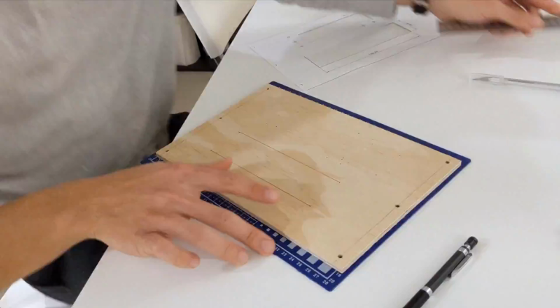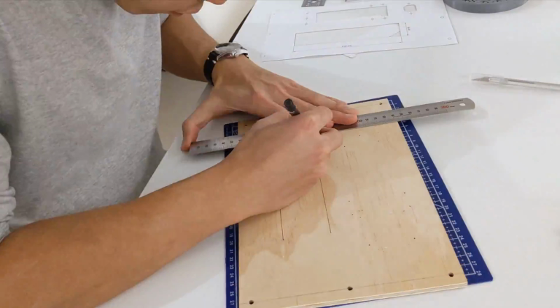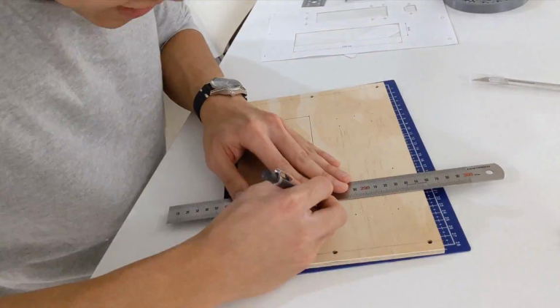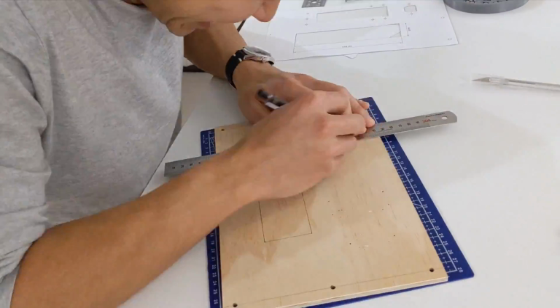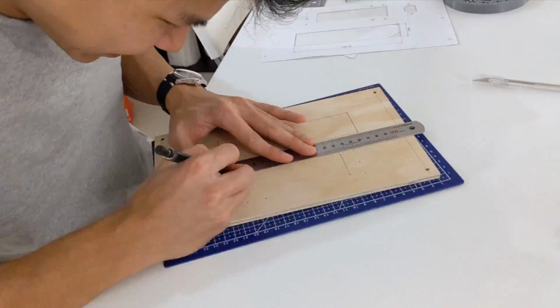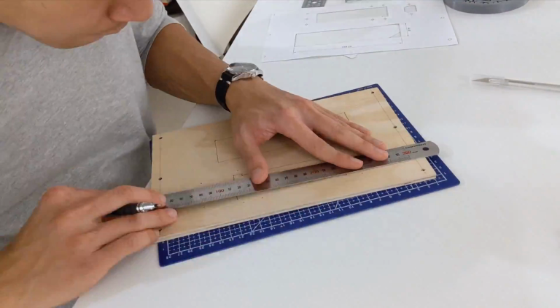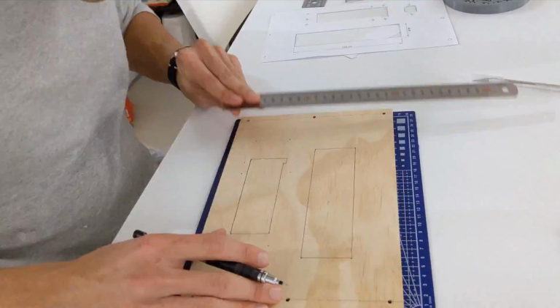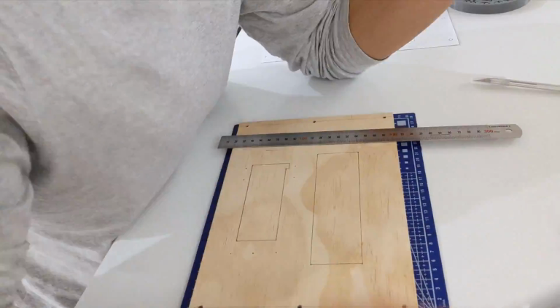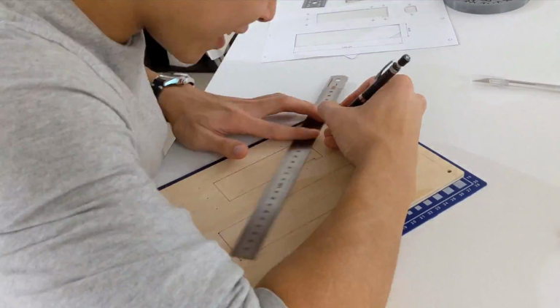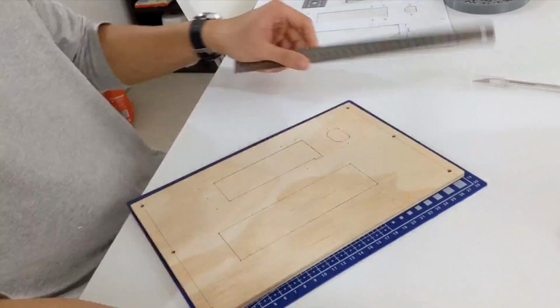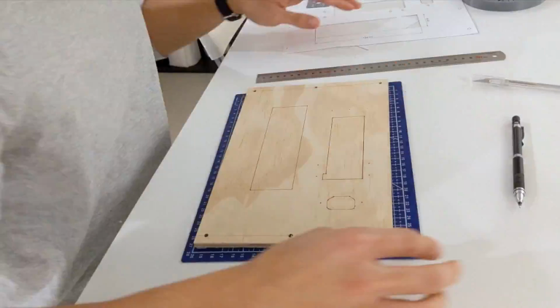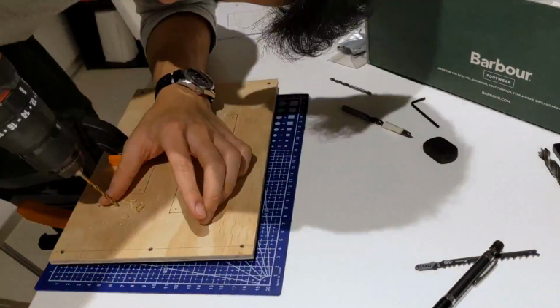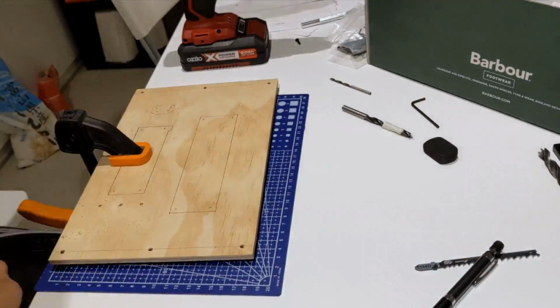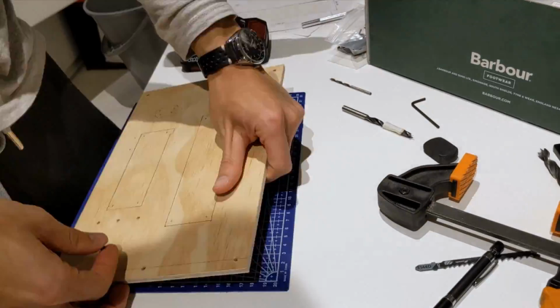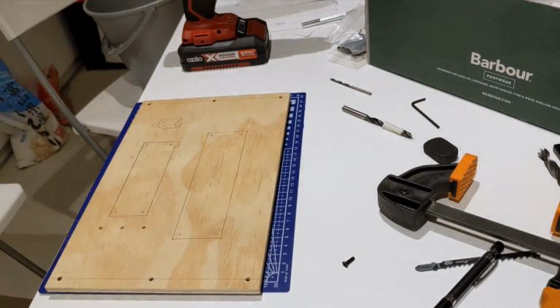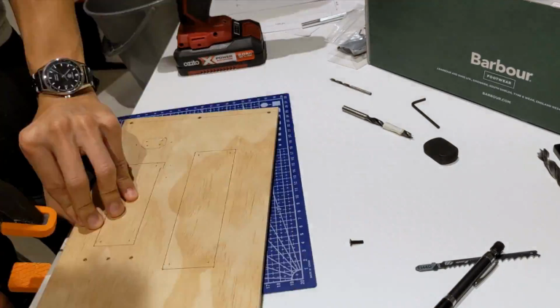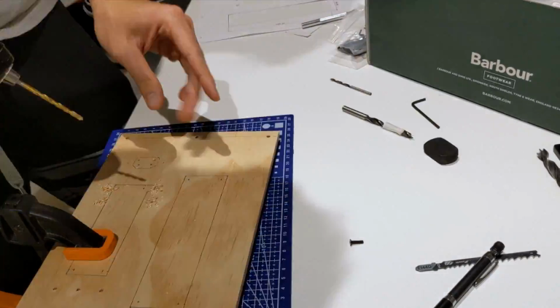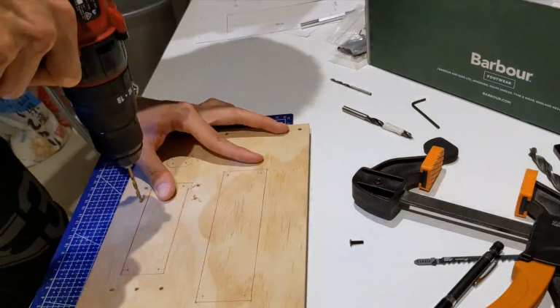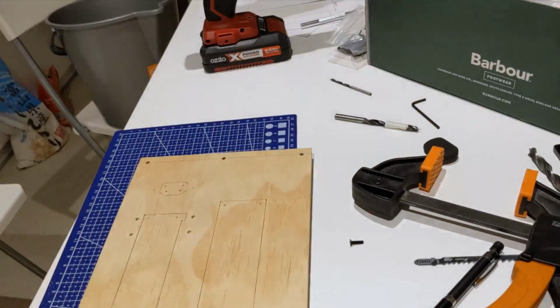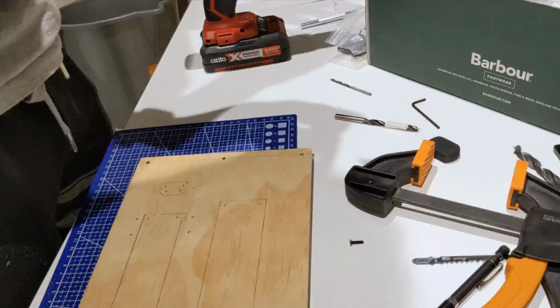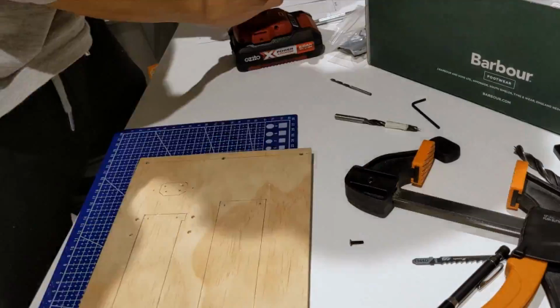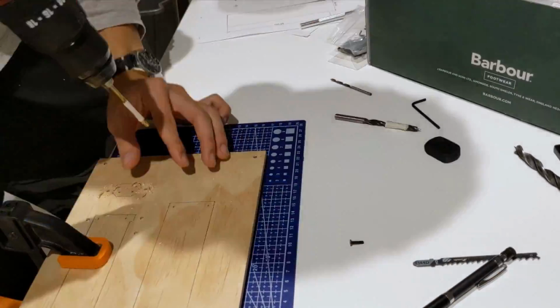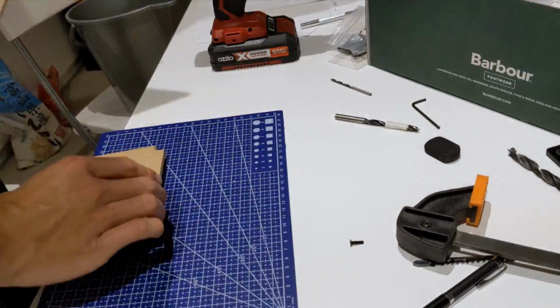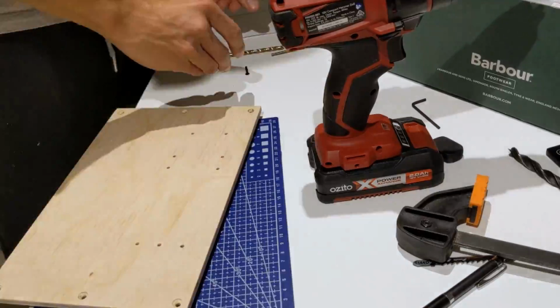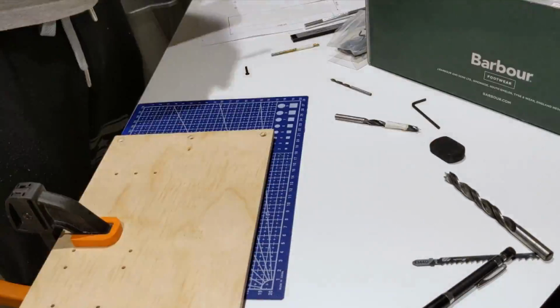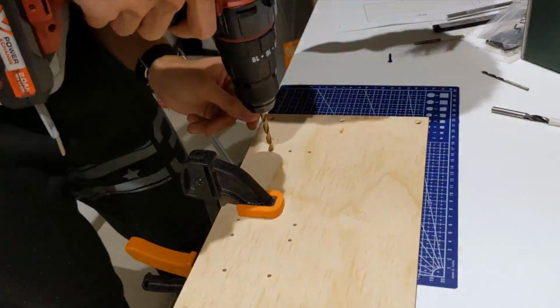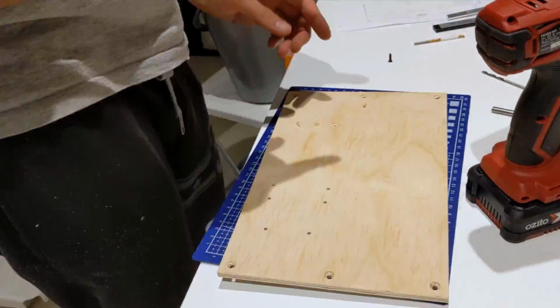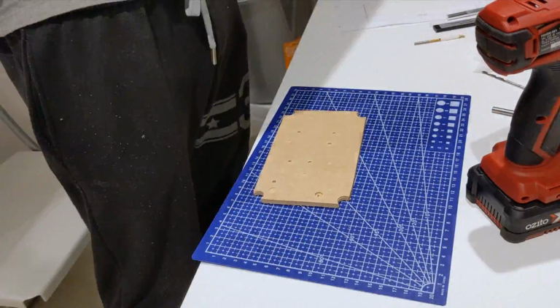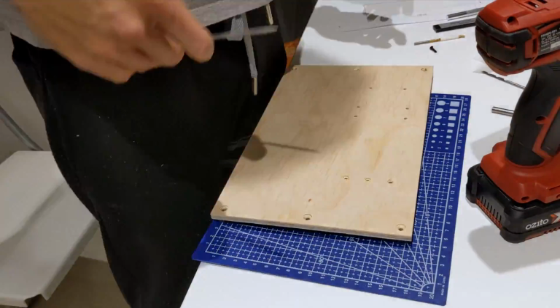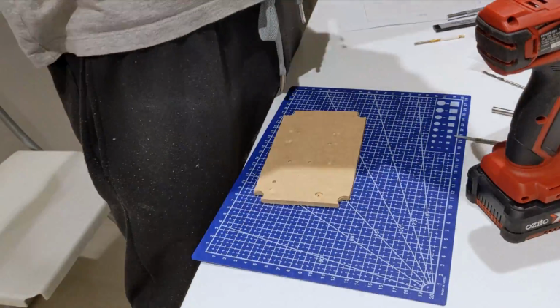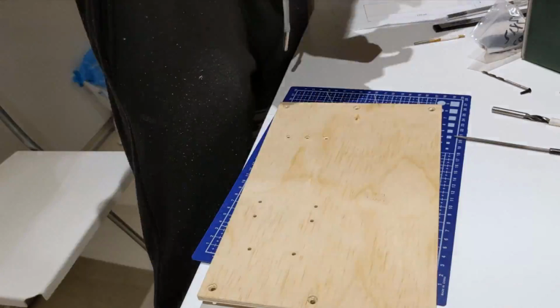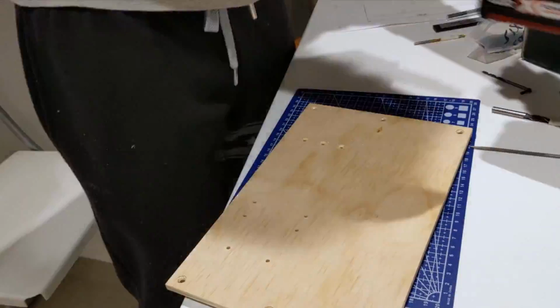When the glue was dry, I took off the rear panel to mark off the cutouts for the motherboard, GPU, and power socket. Since it was getting late, I just pre-drilled the holes for the jigsaw cuts I'll do tomorrow.